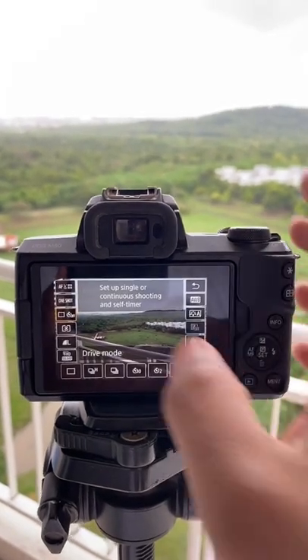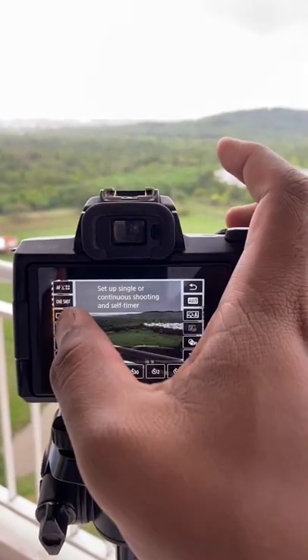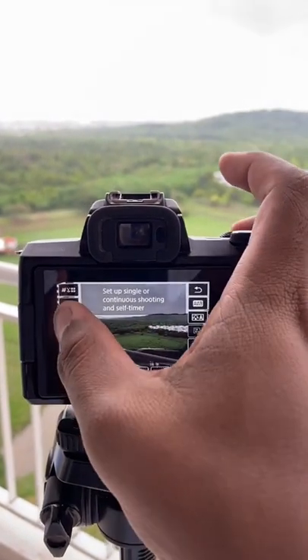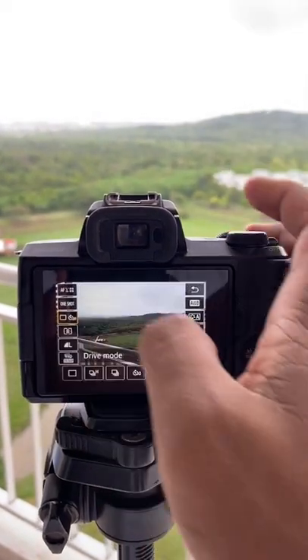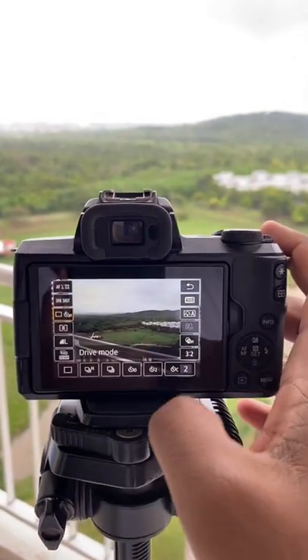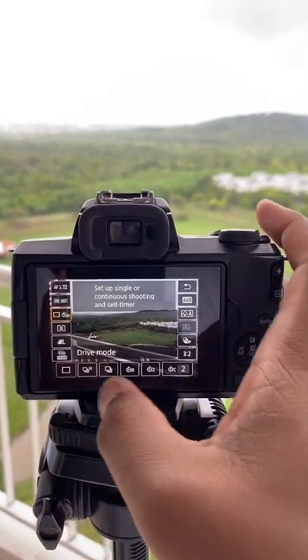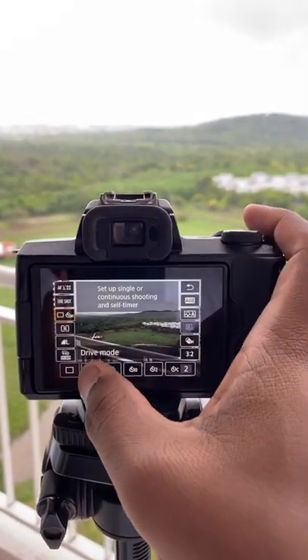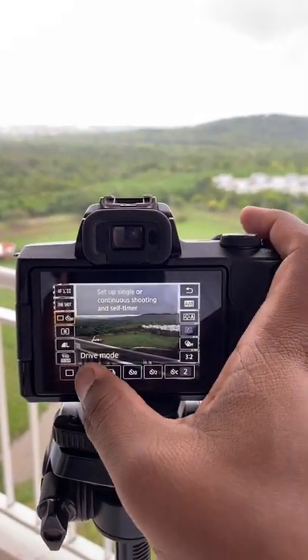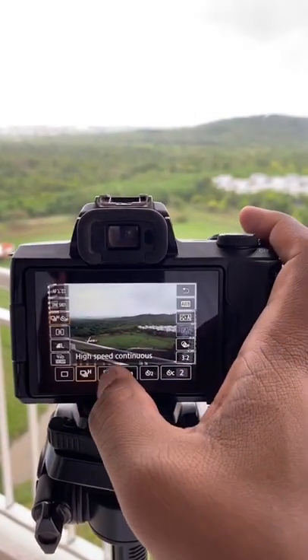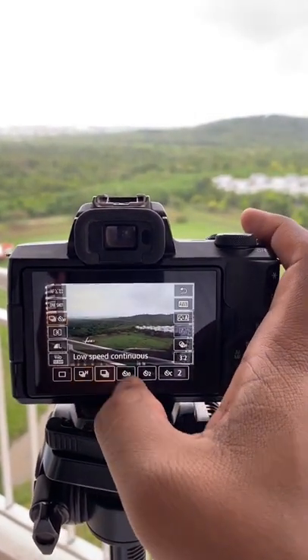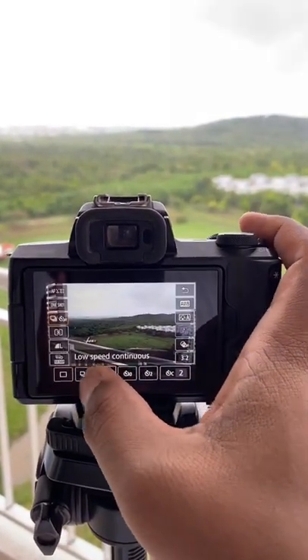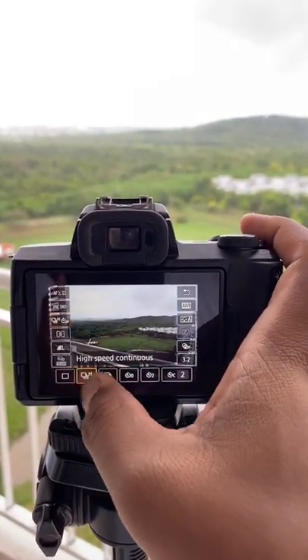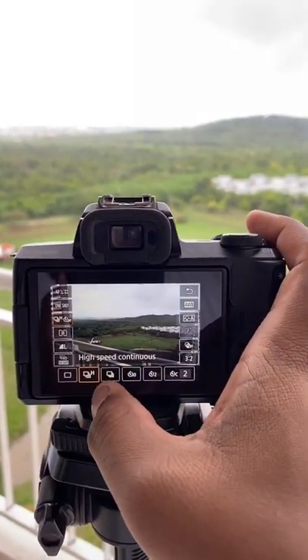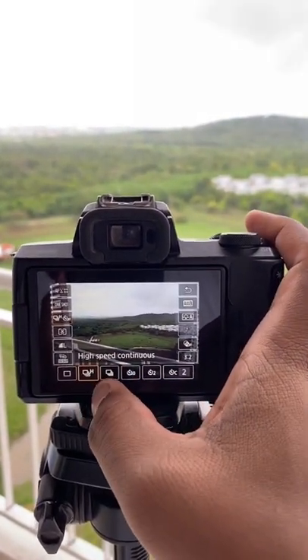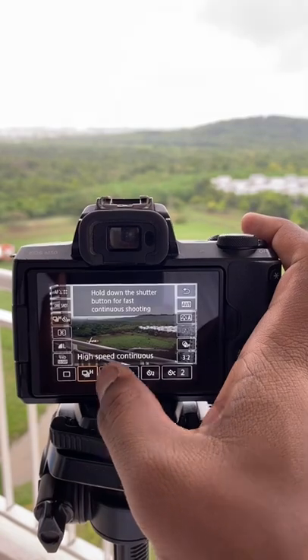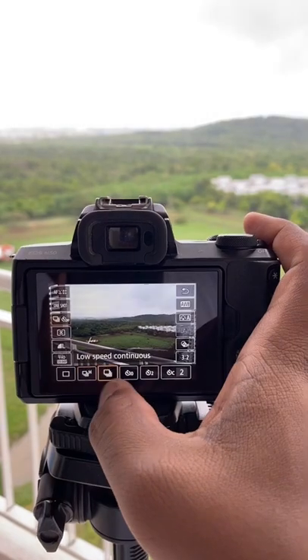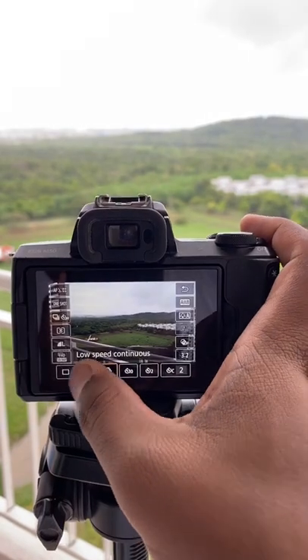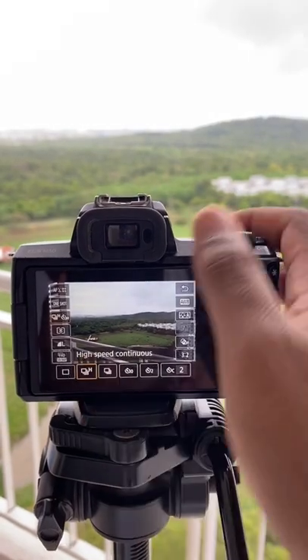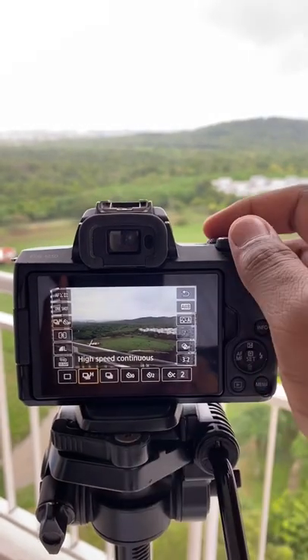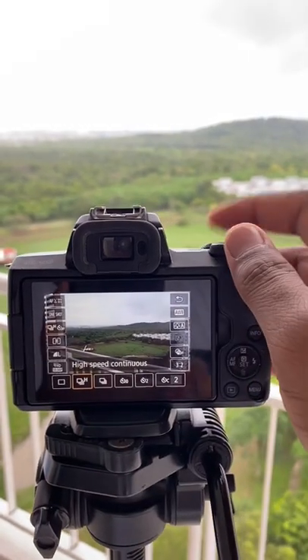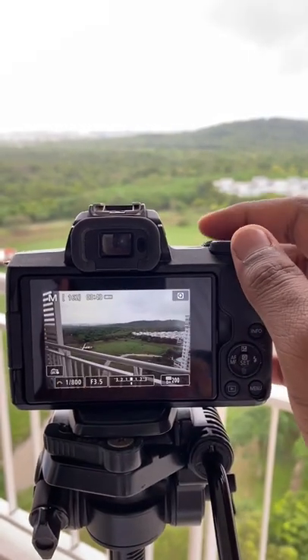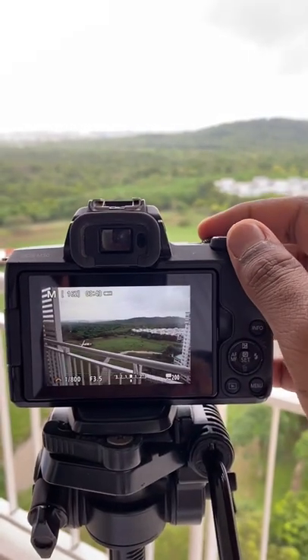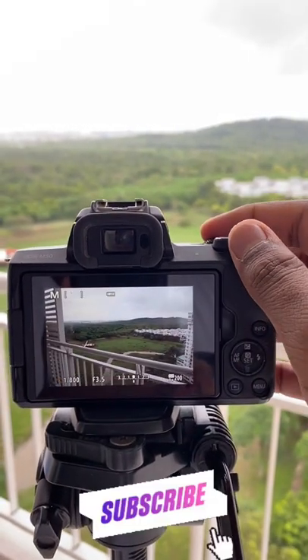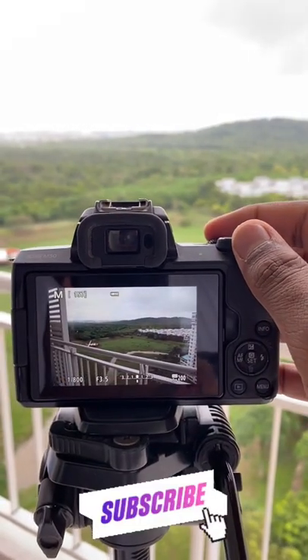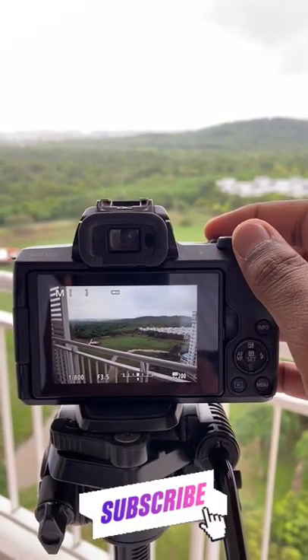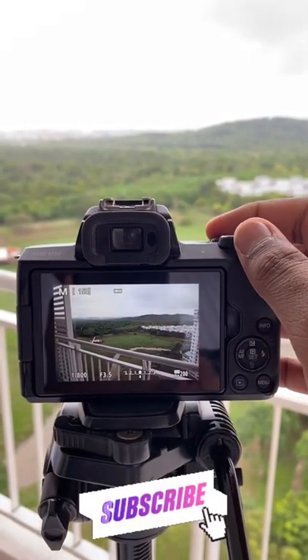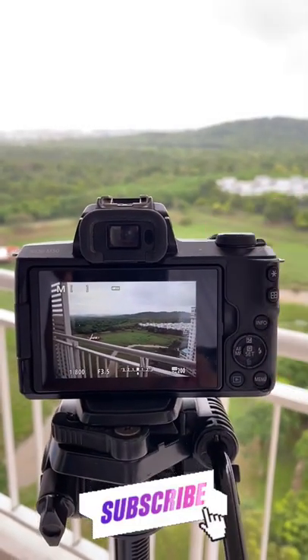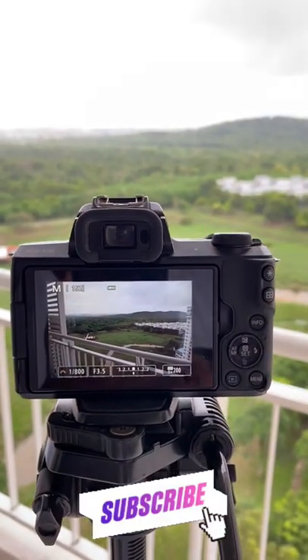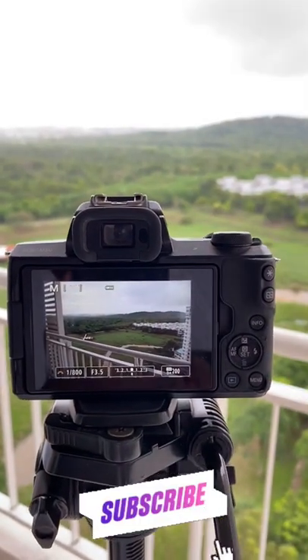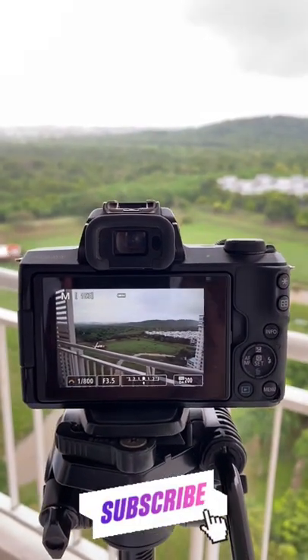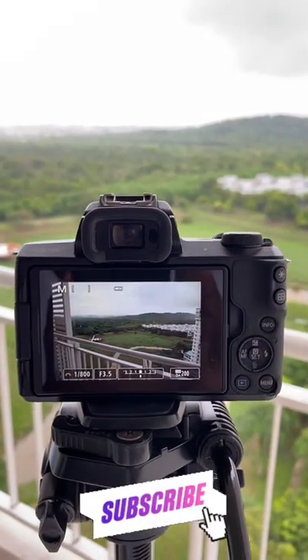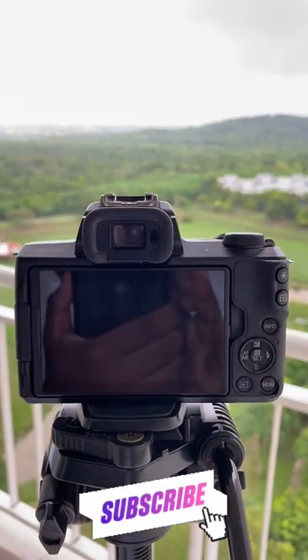Press on Drive, which is one of those options — either high speed or low speed — and that's it. Subscribe for more.